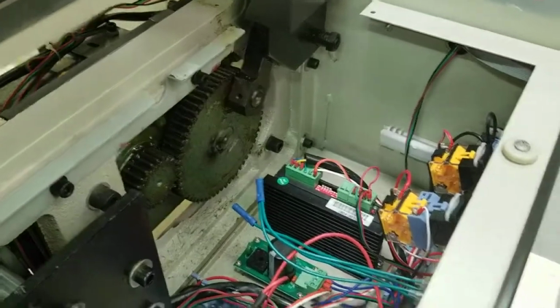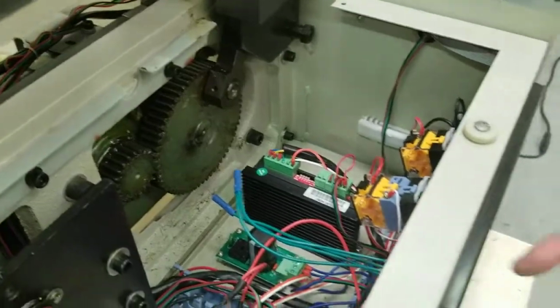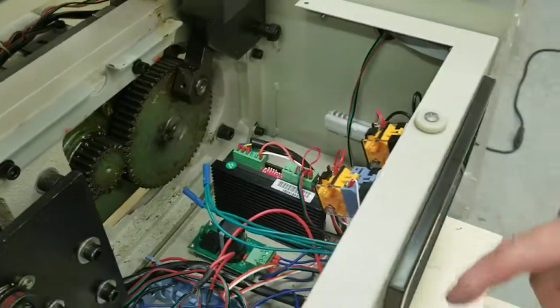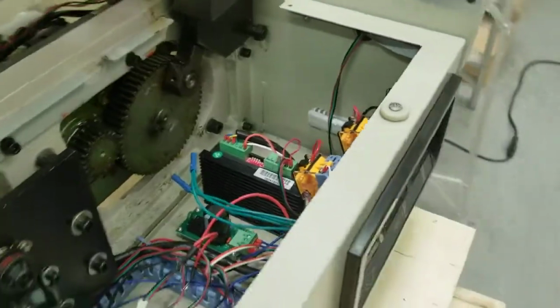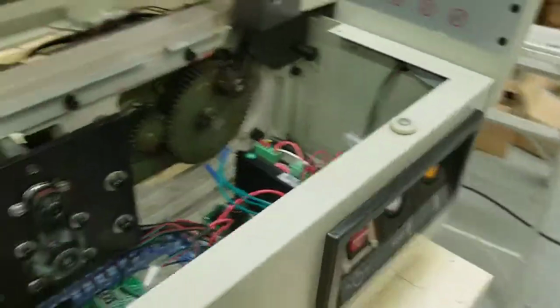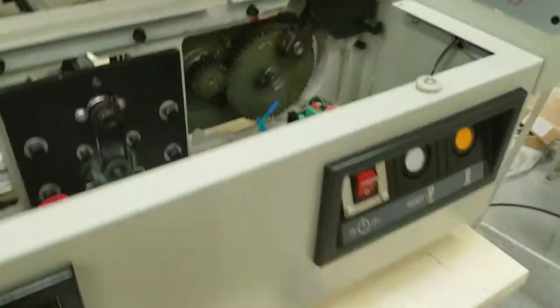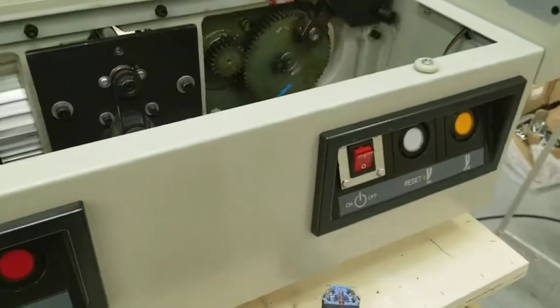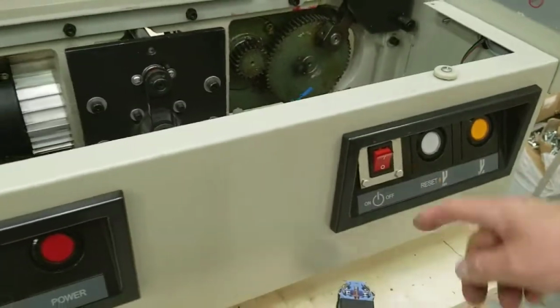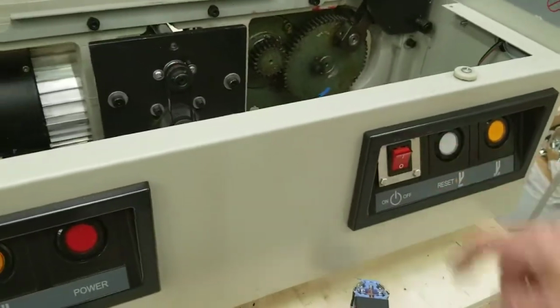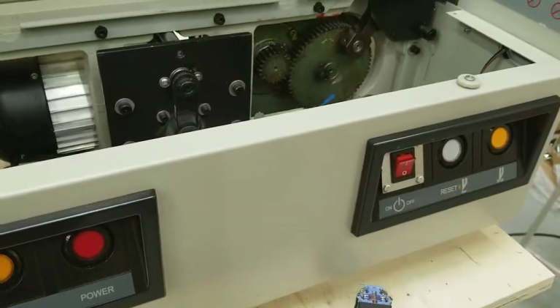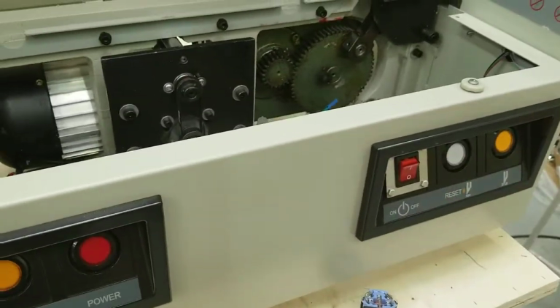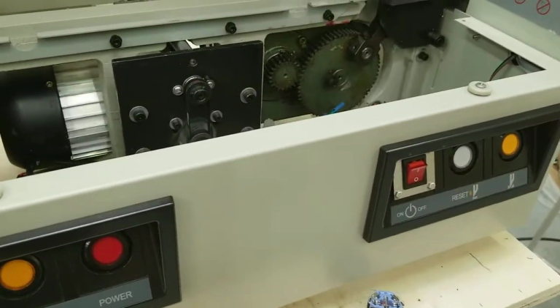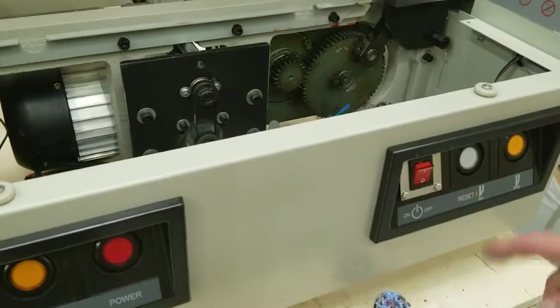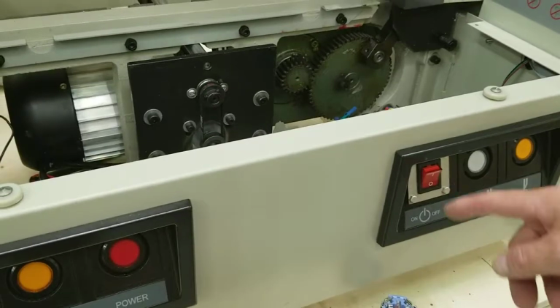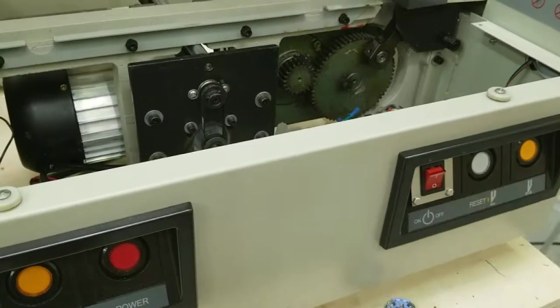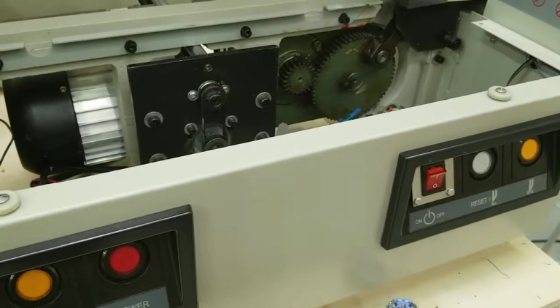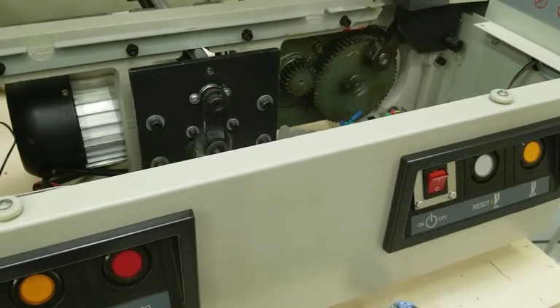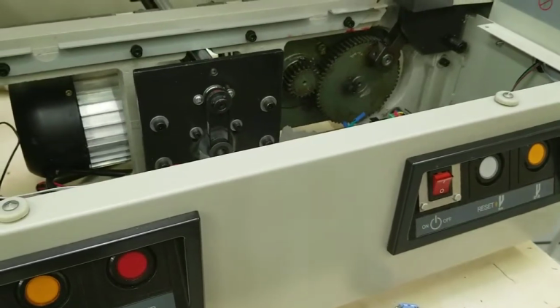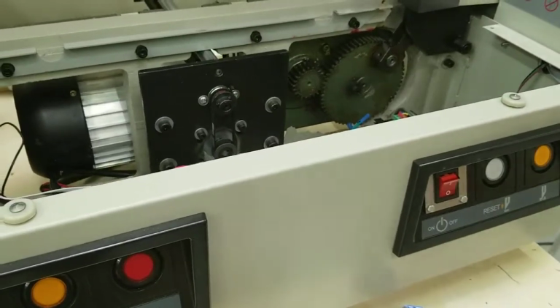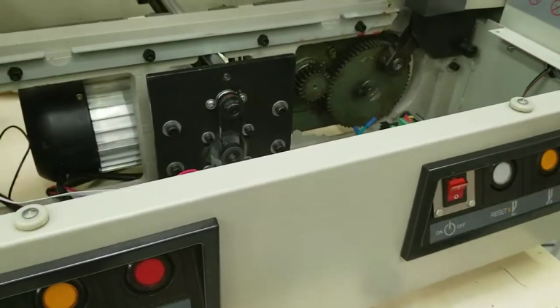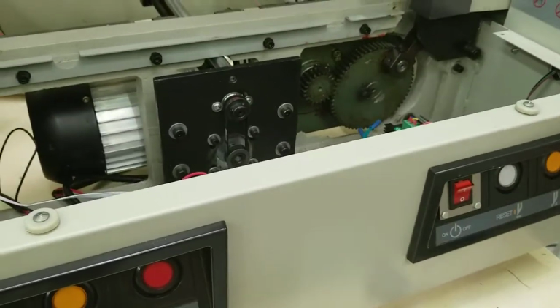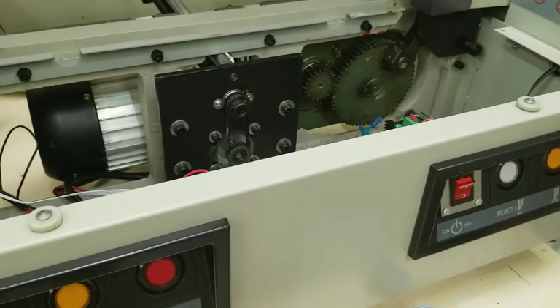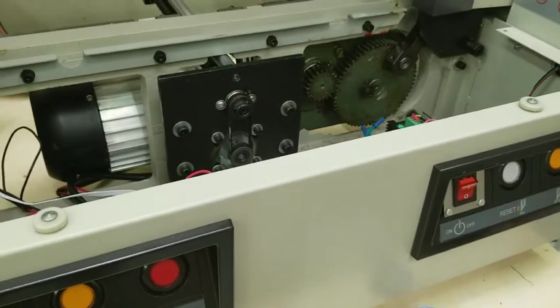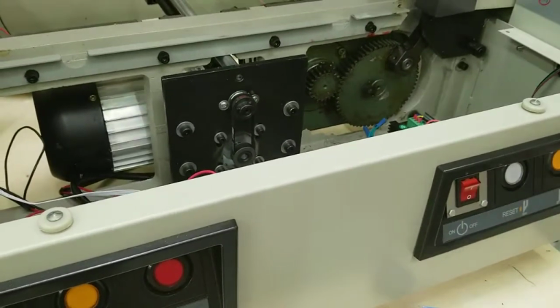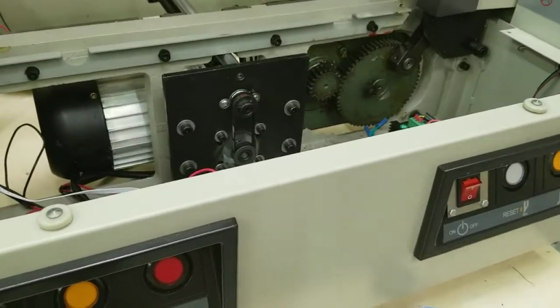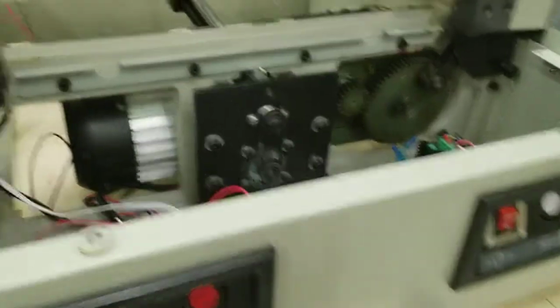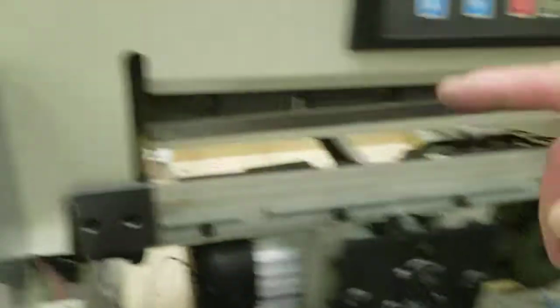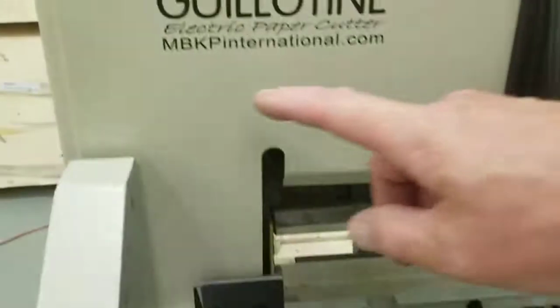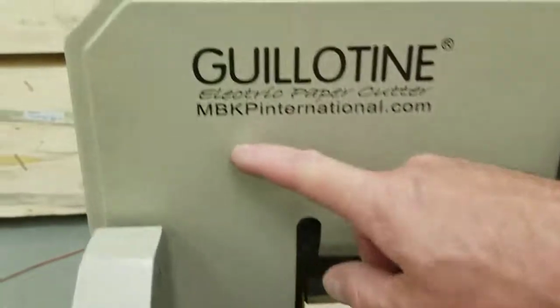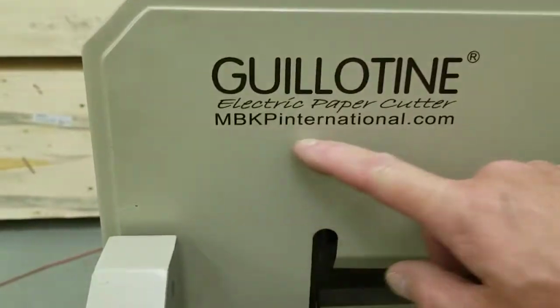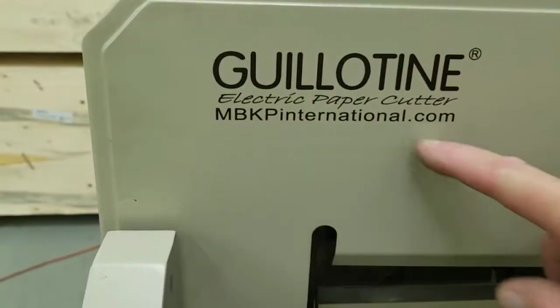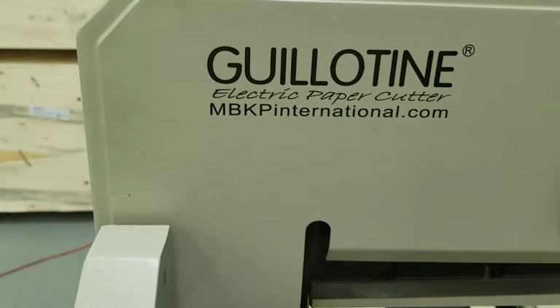Then plug your machine back in, turn this on, and make sure it's working. This video is published by mbkpinternational.com.